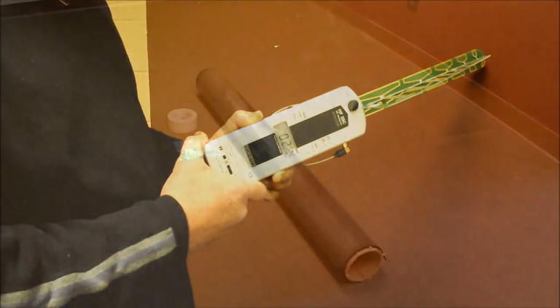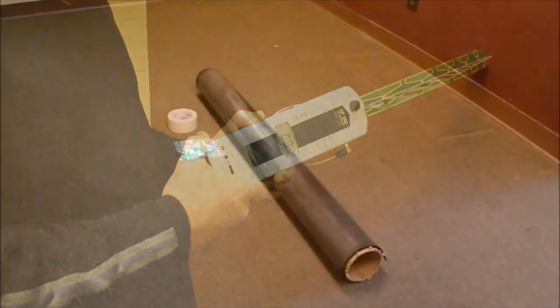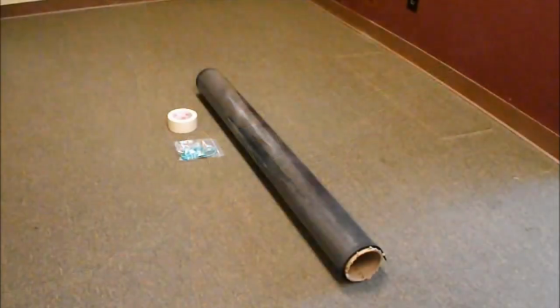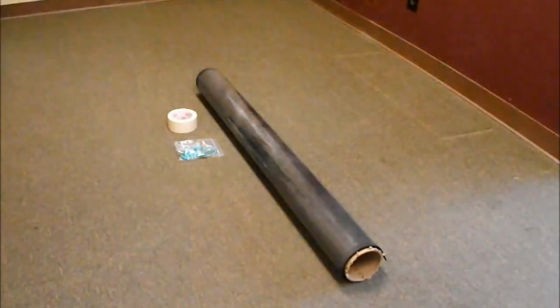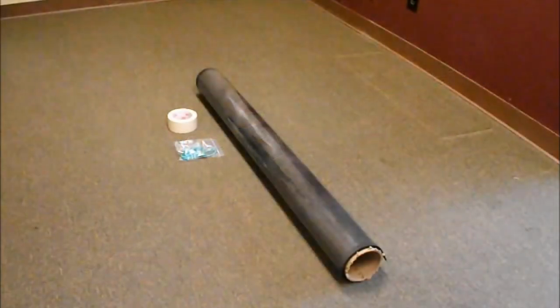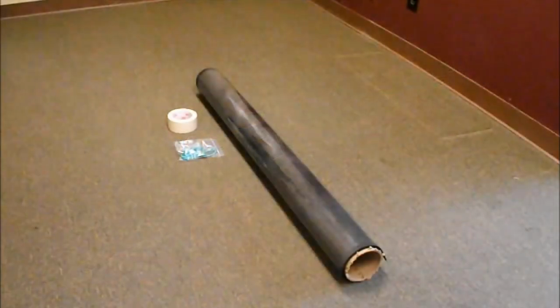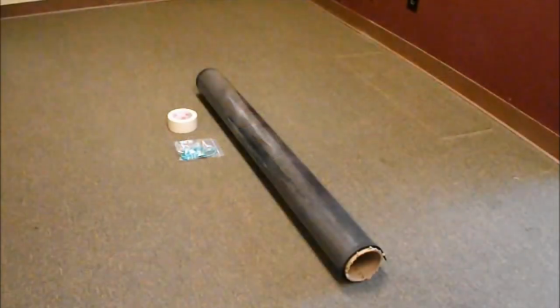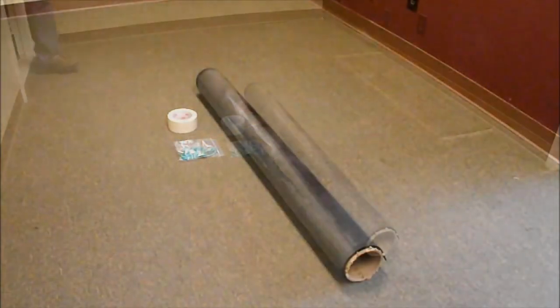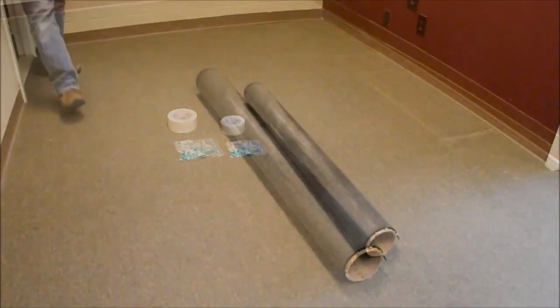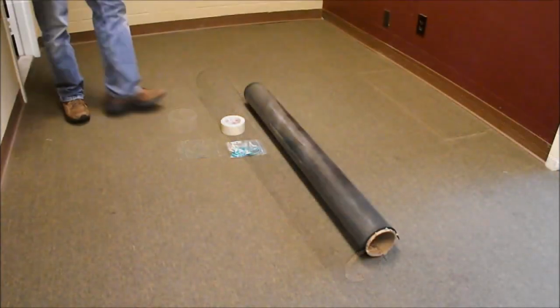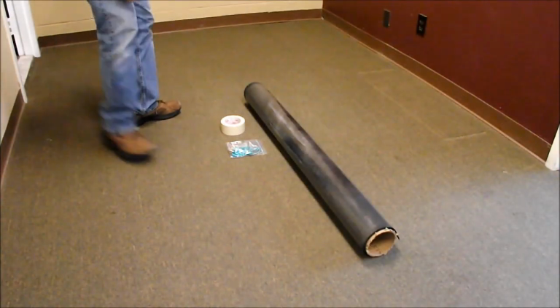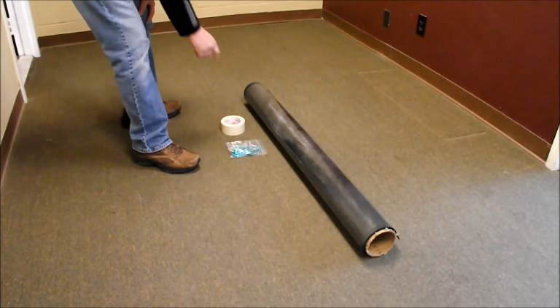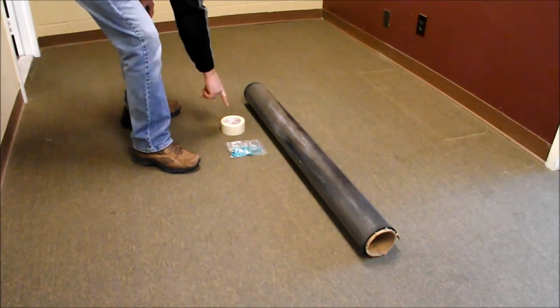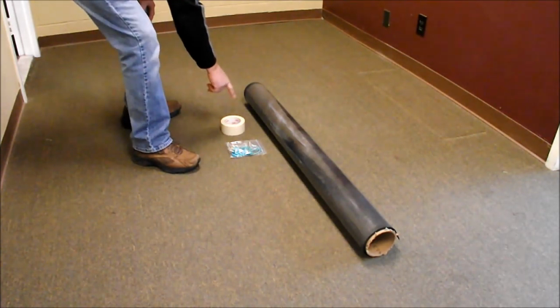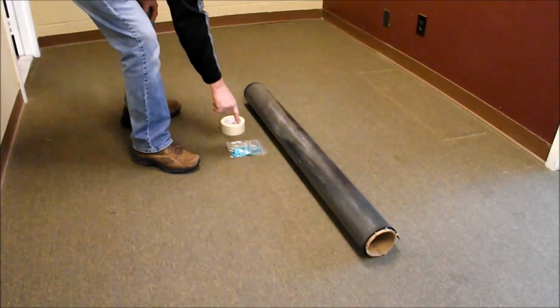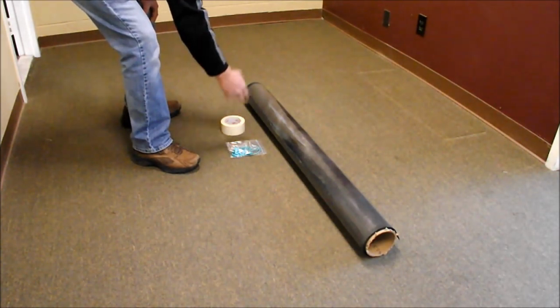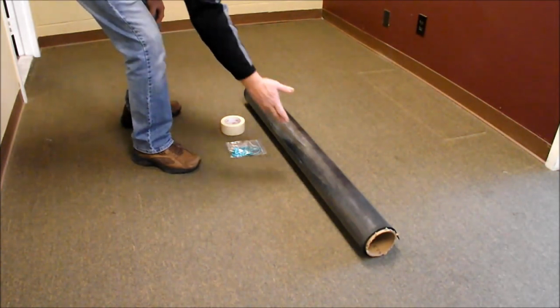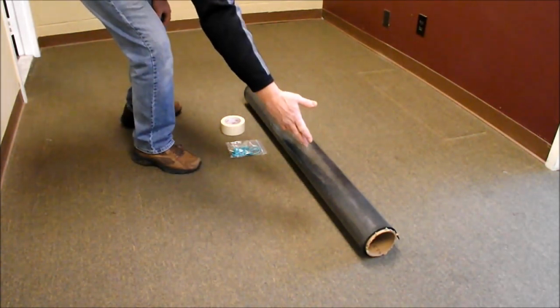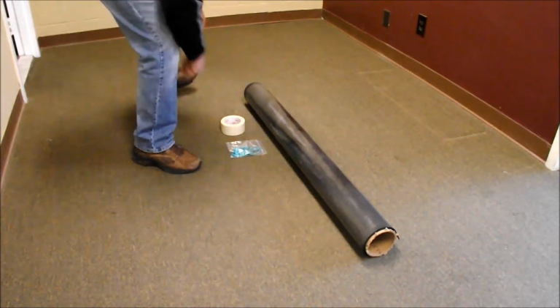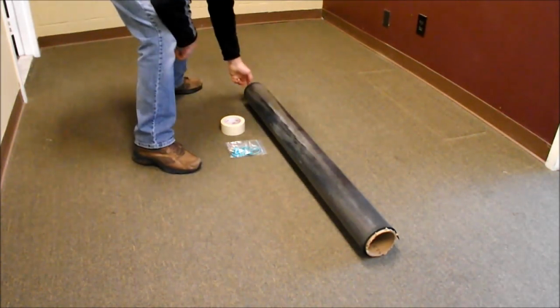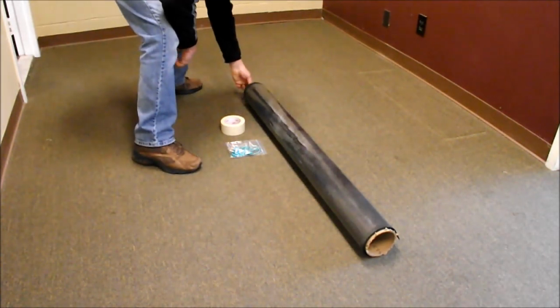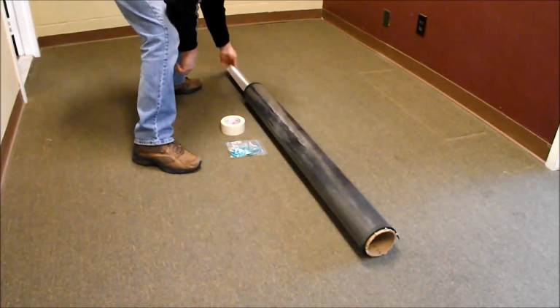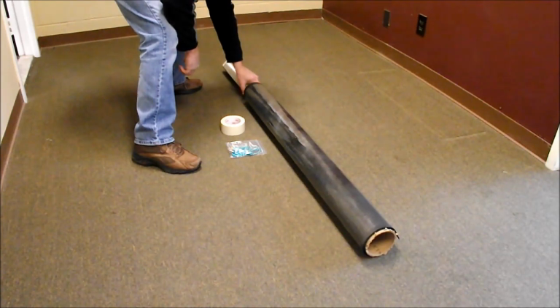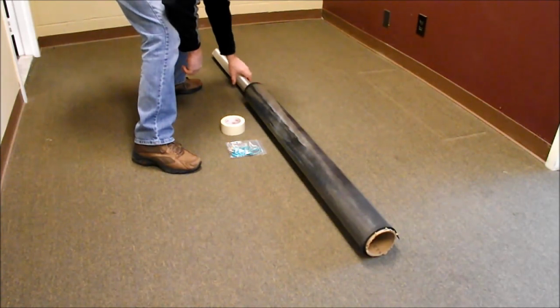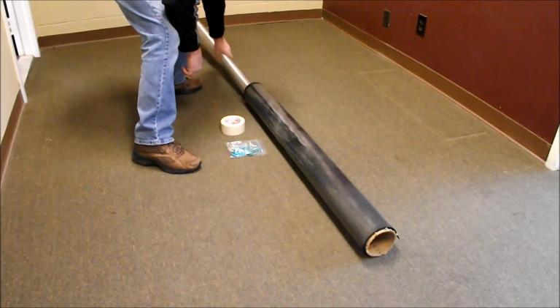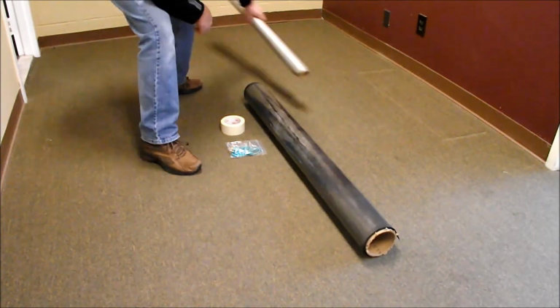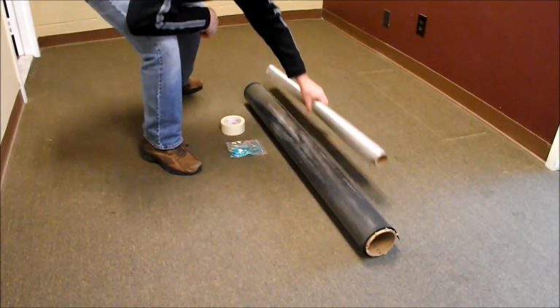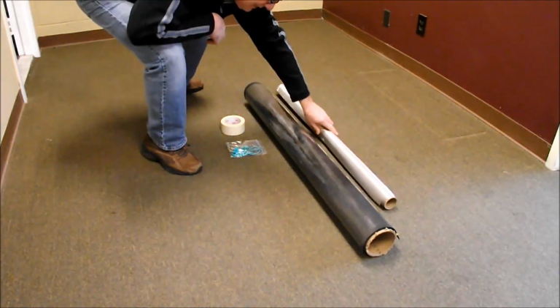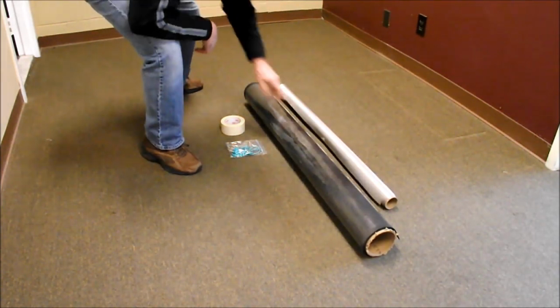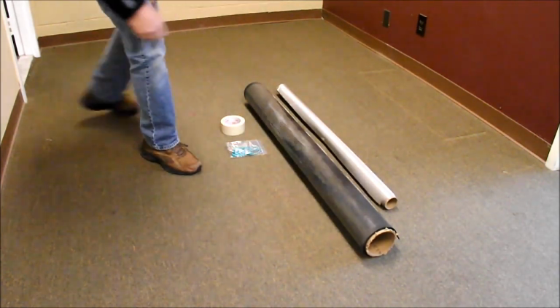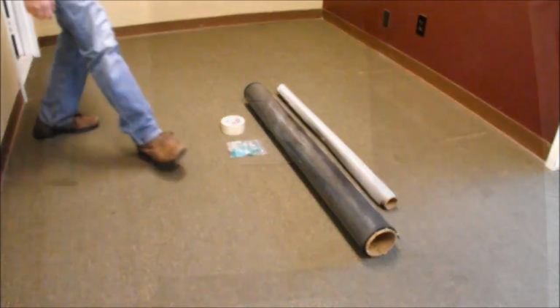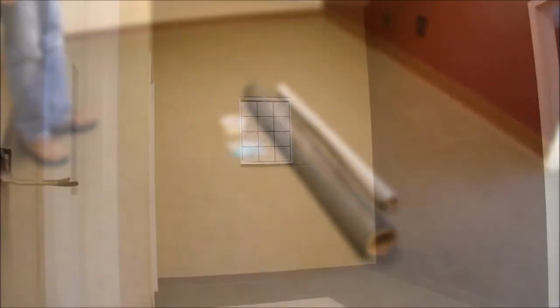The smart meter shielding kit contains everything you need to complete the installation, including tape, ground cord, two seven-foot sections of microwave absorber, and tucked inside is a roll containing two eight-foot sections of the nickel copper ripstop material.